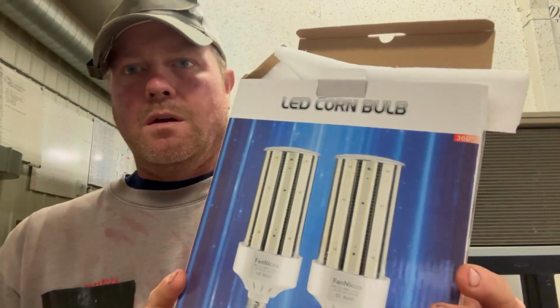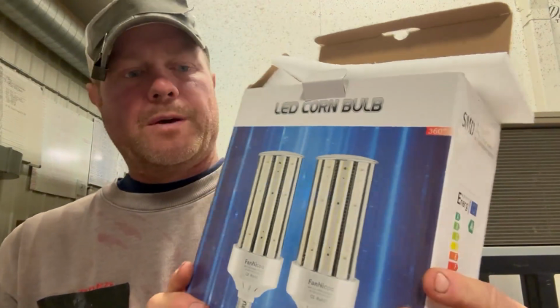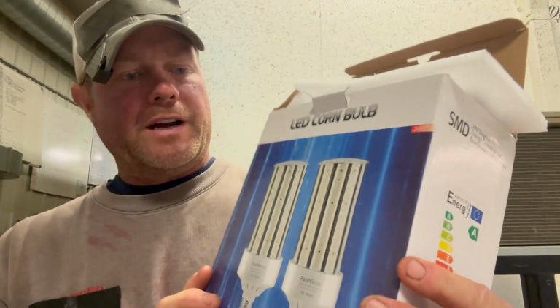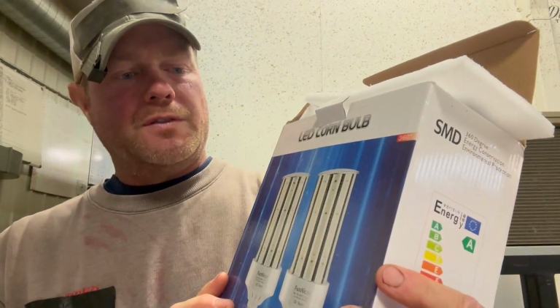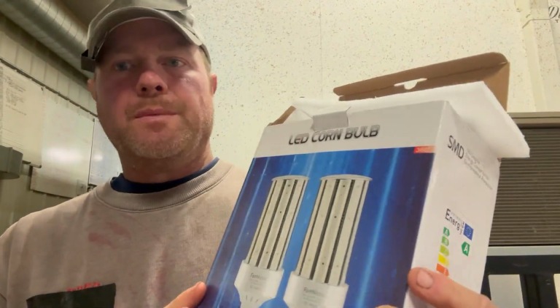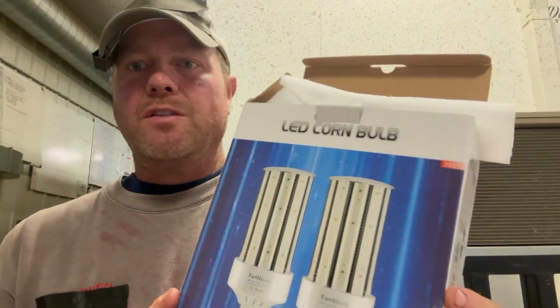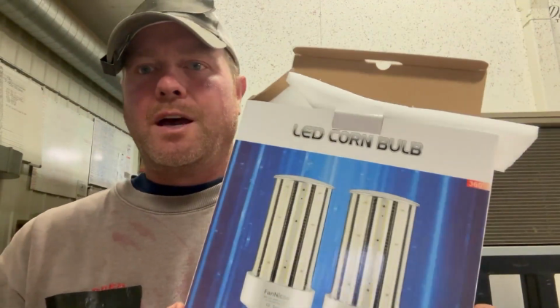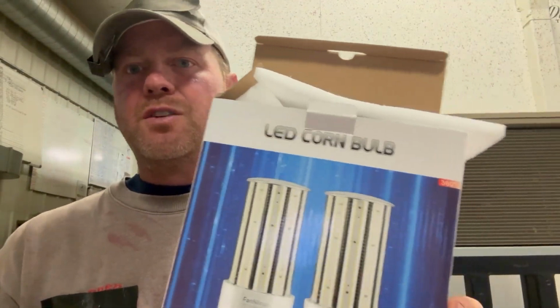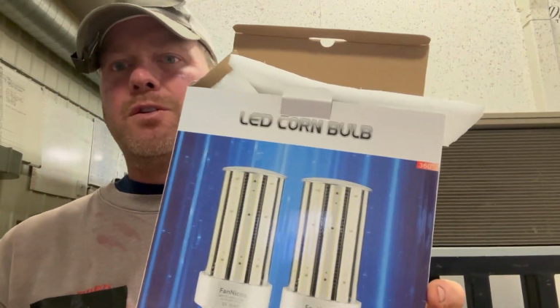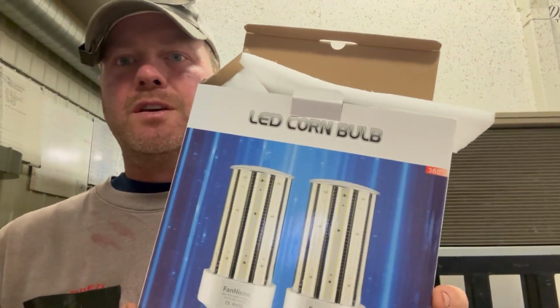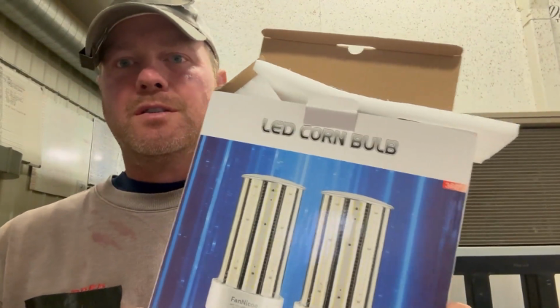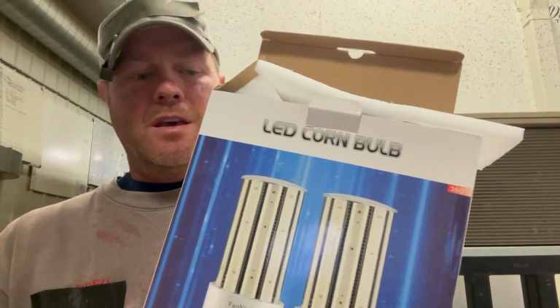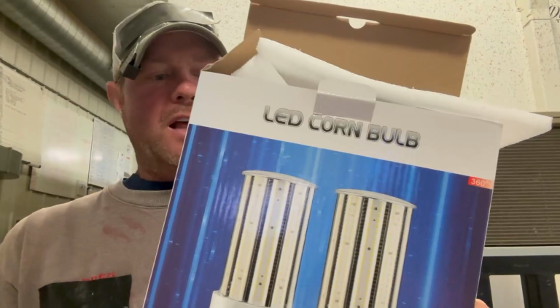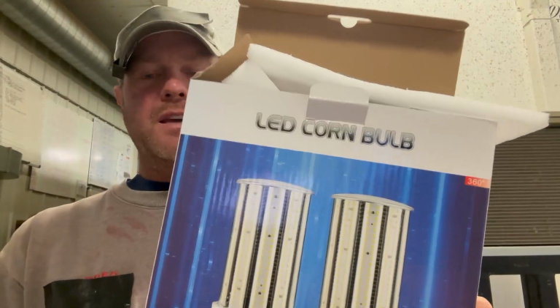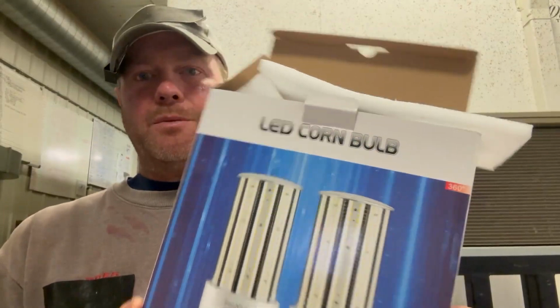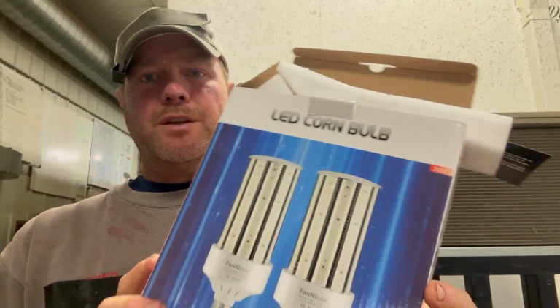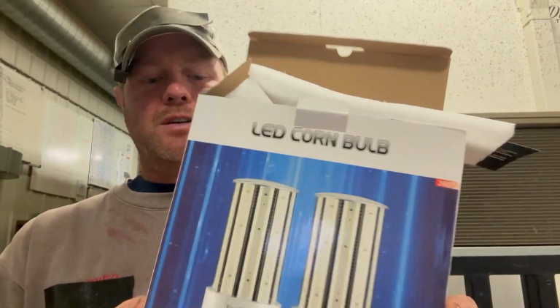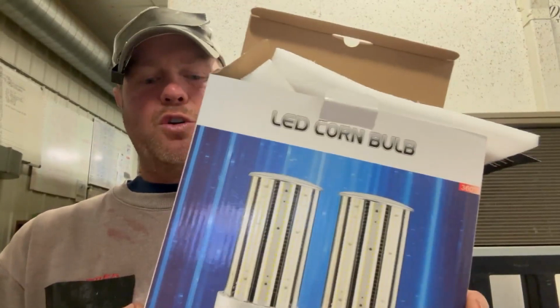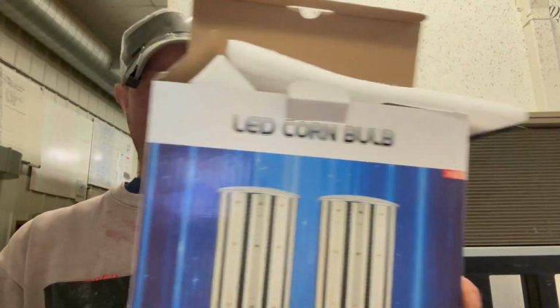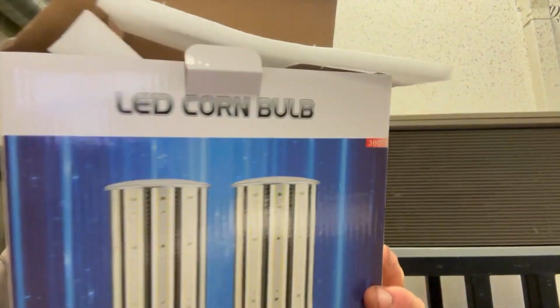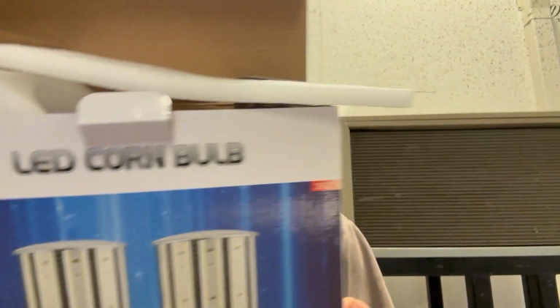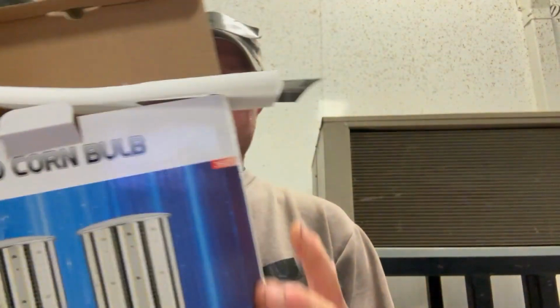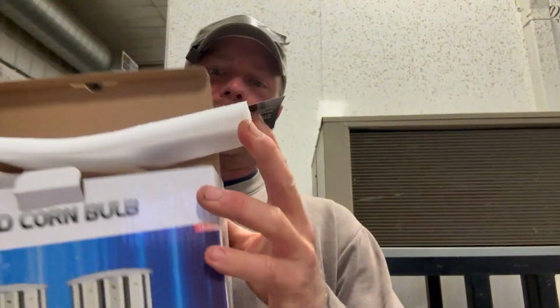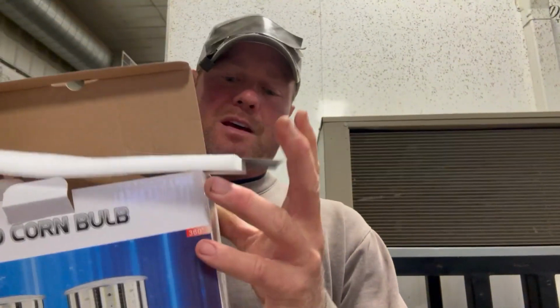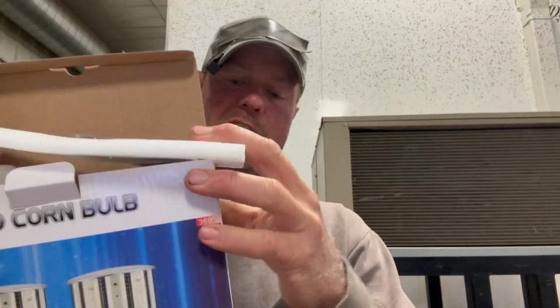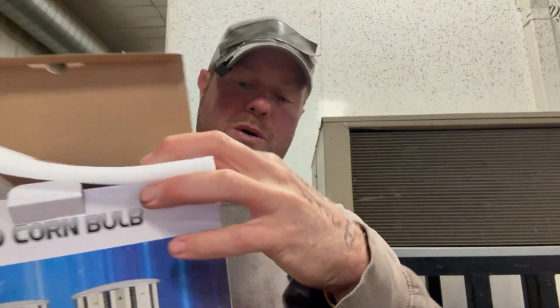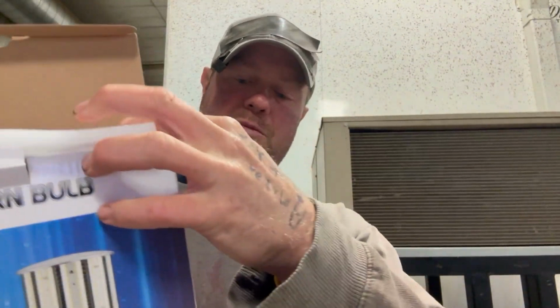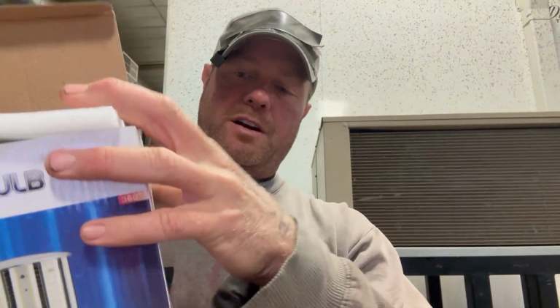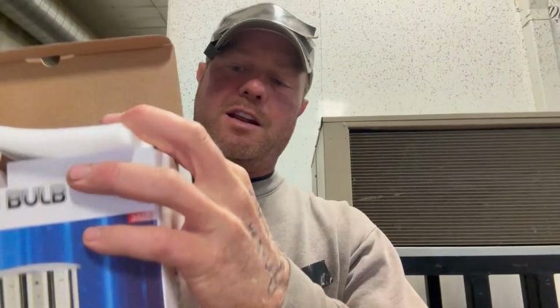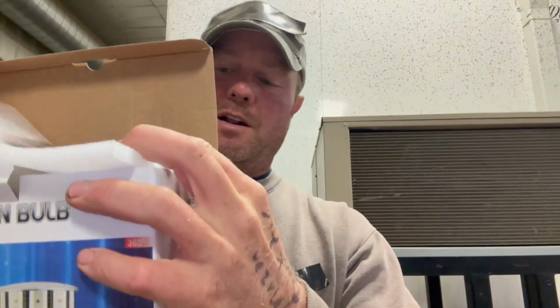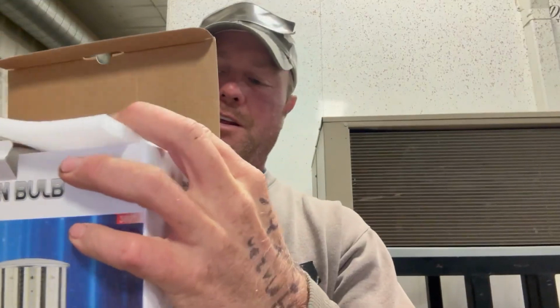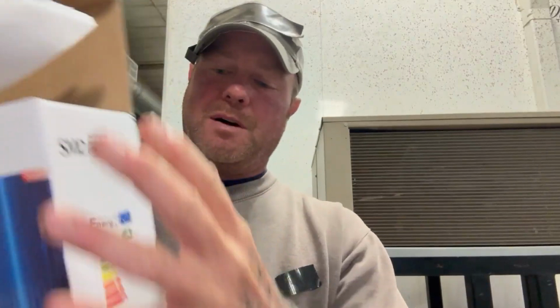Hello everybody out there, you got yourself Cody. I'm here to give you my Honest Farm review of these LED bulbs. These are equivalent to about a thousand watt, 80 watt LED power.